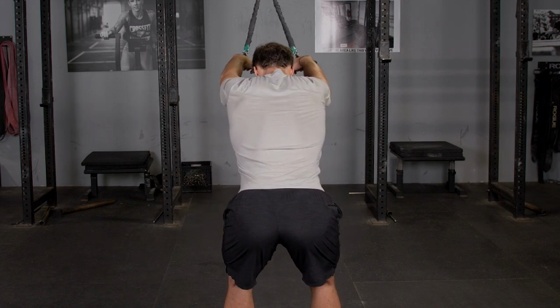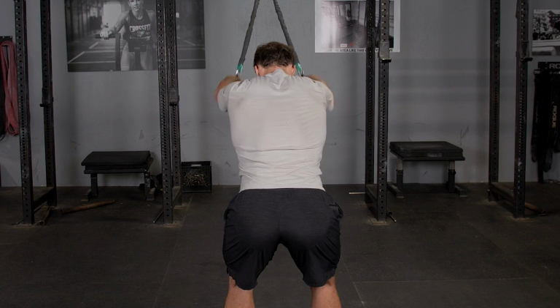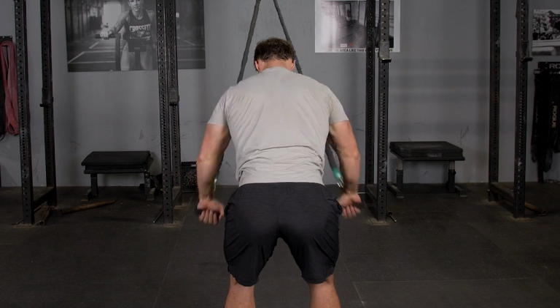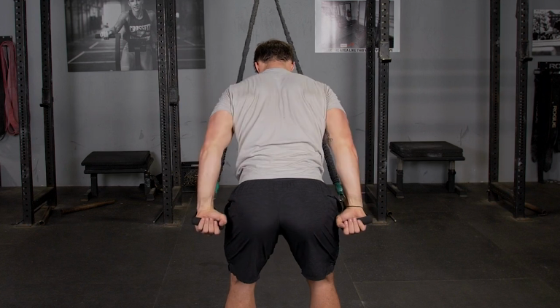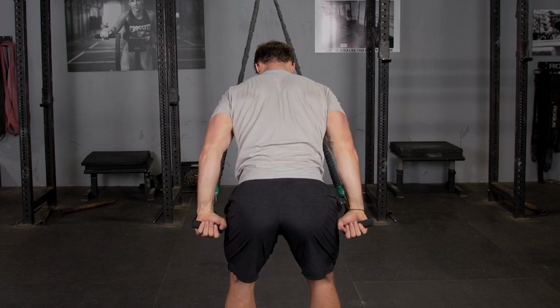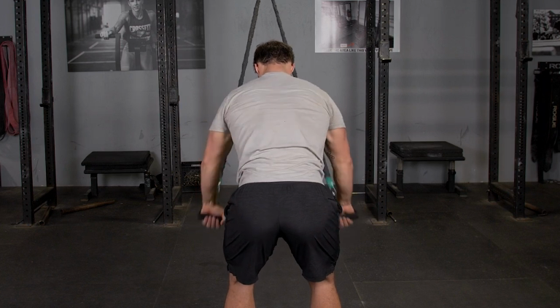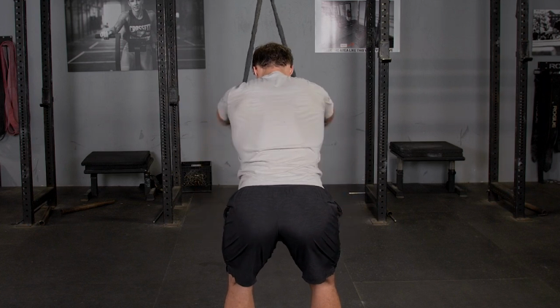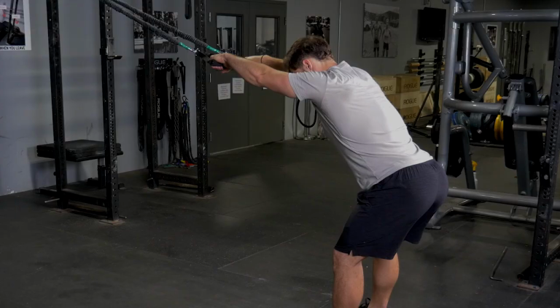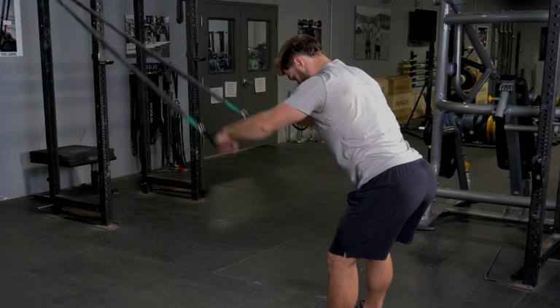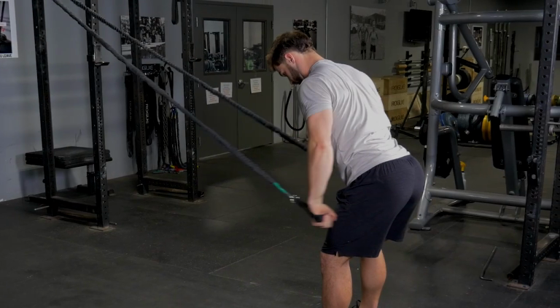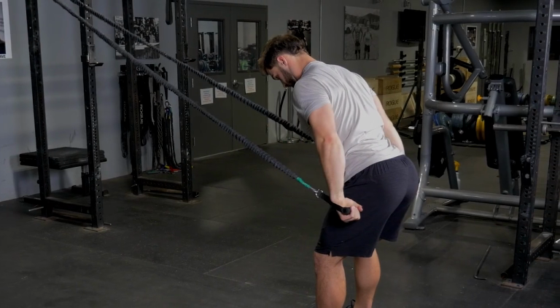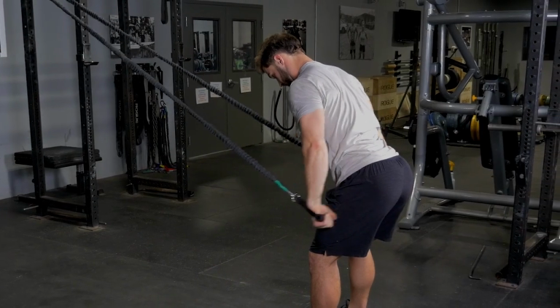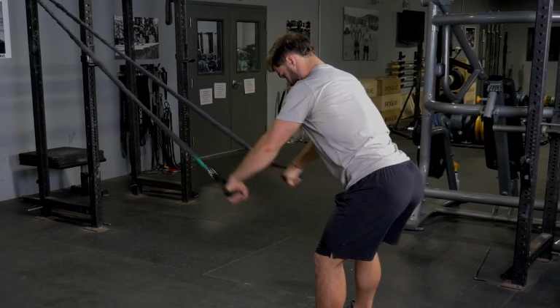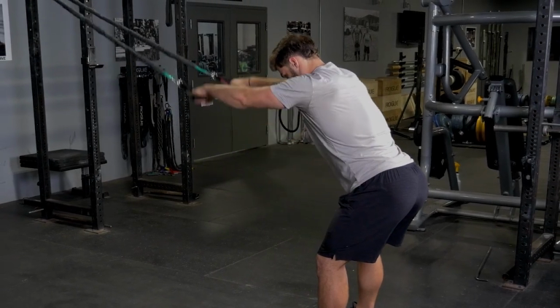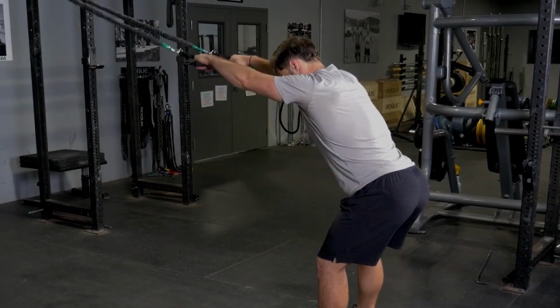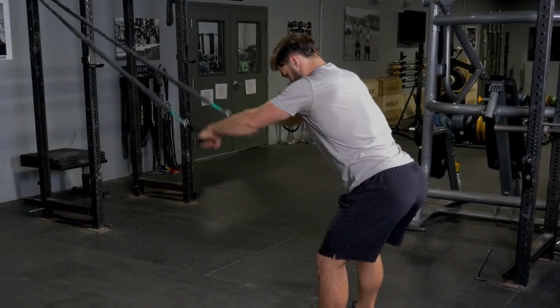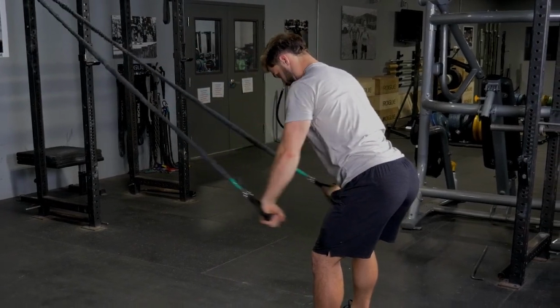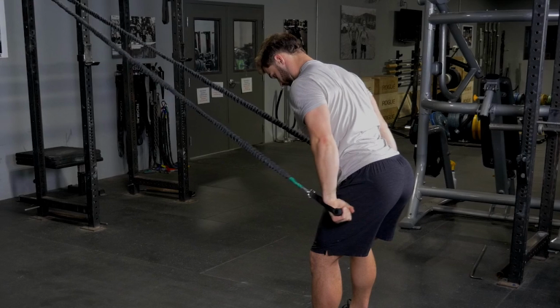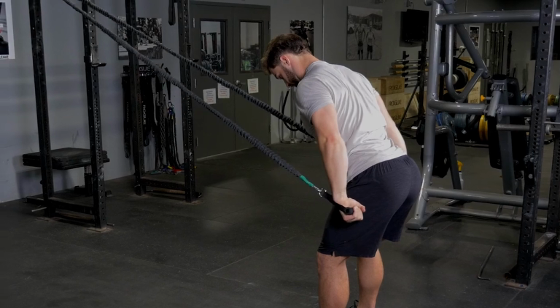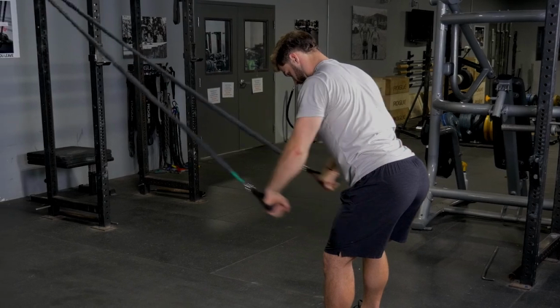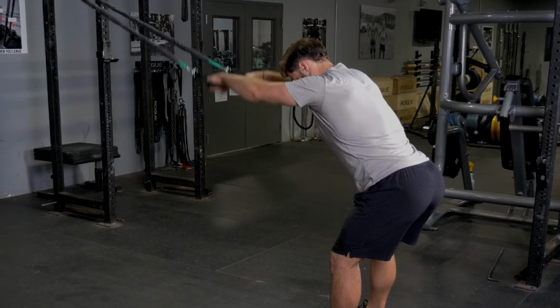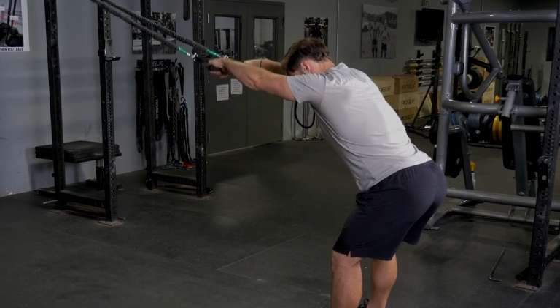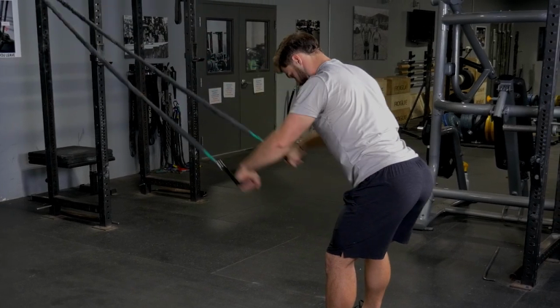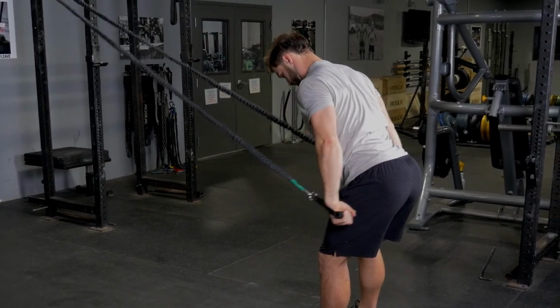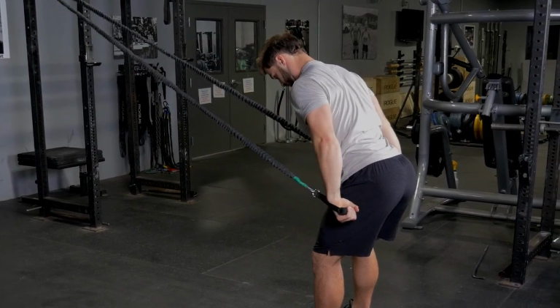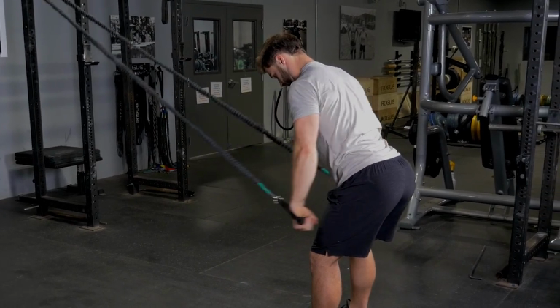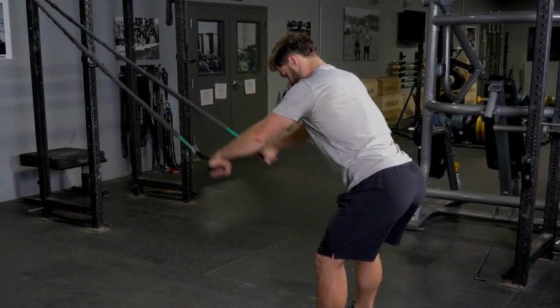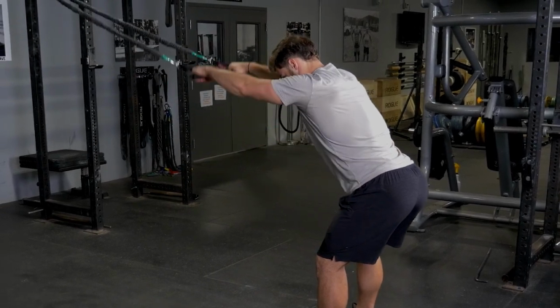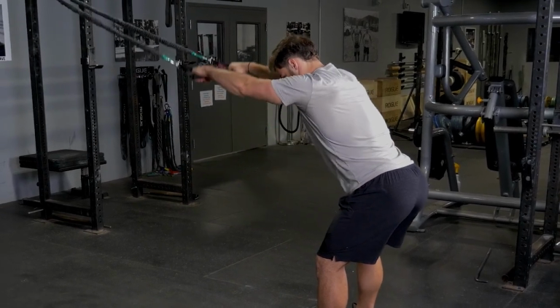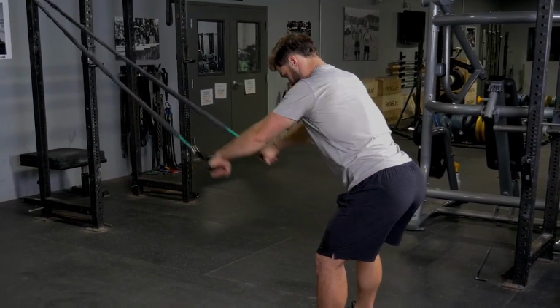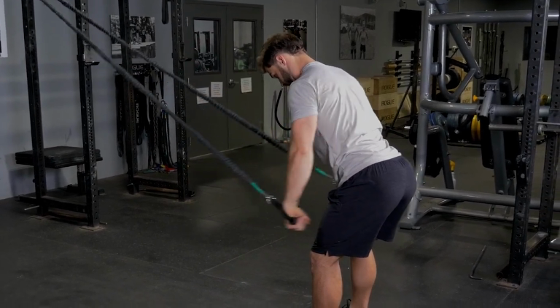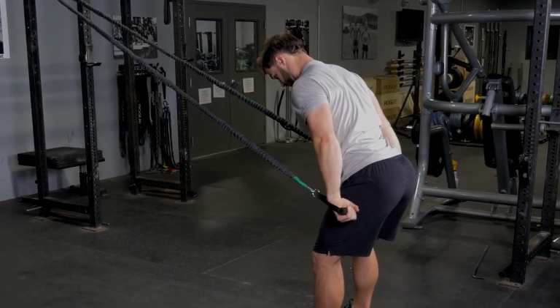Bring your hands down in a swimming motion back to either side of your hip, squeezing your shoulder blades back as you pull. Return to the beginning position and repeat.